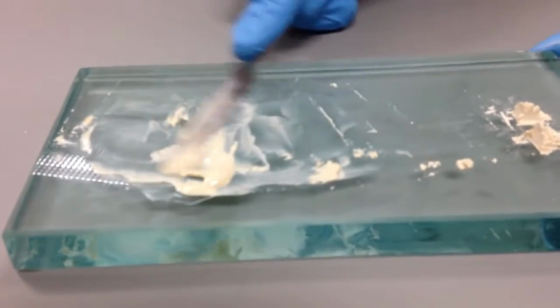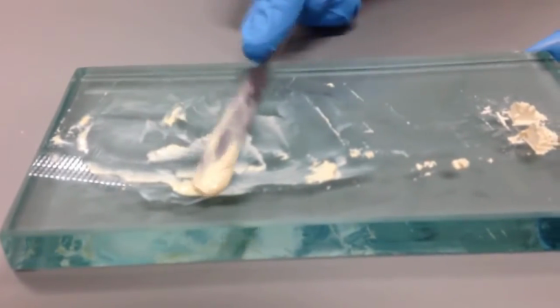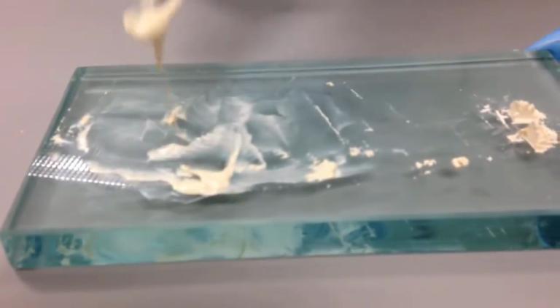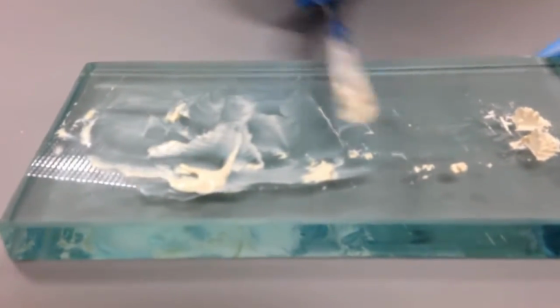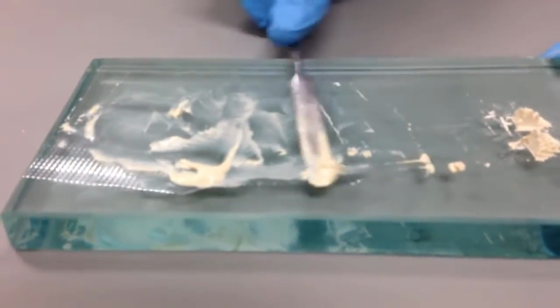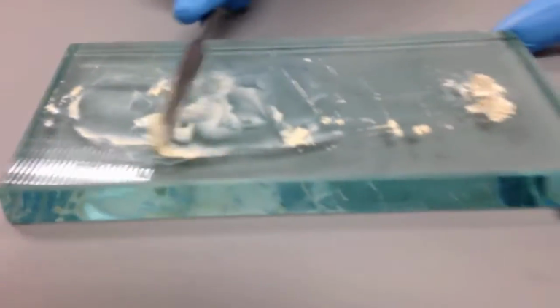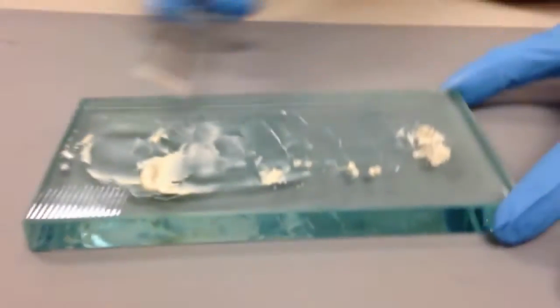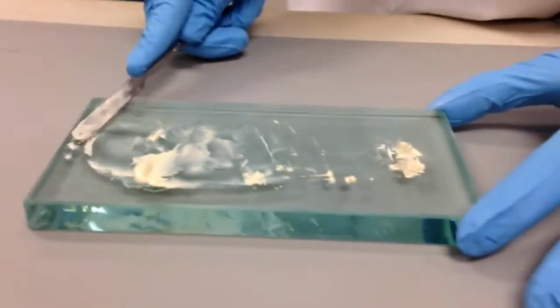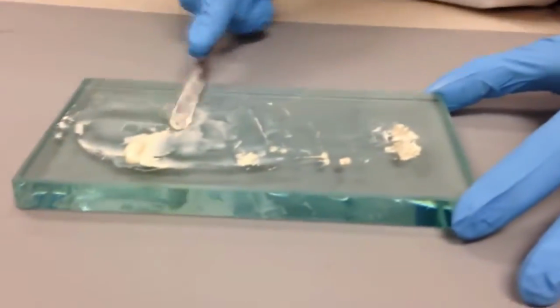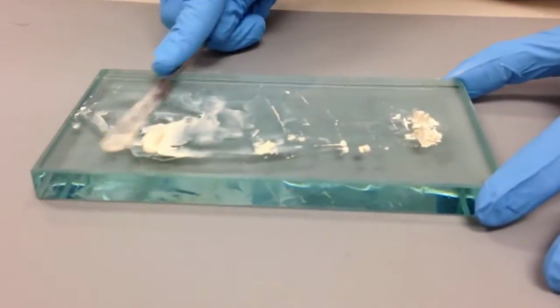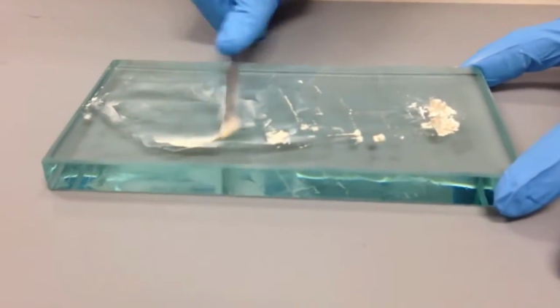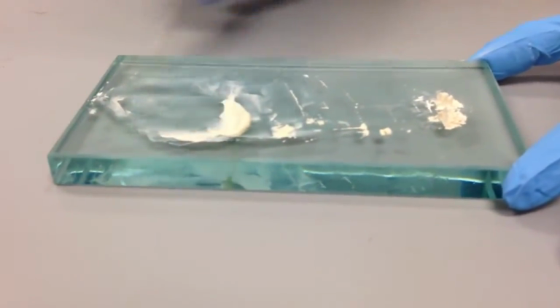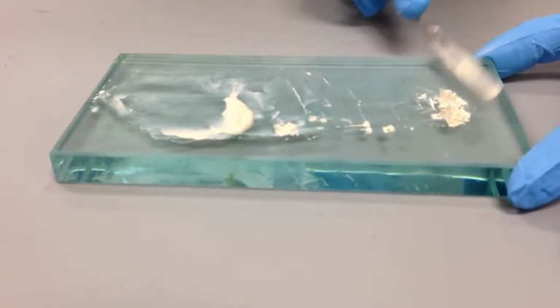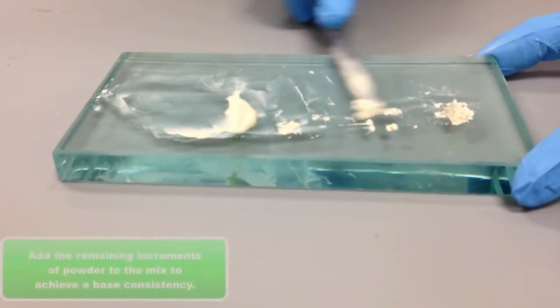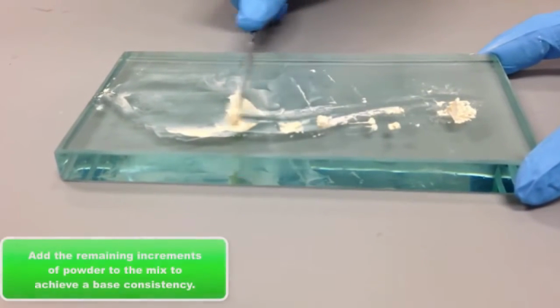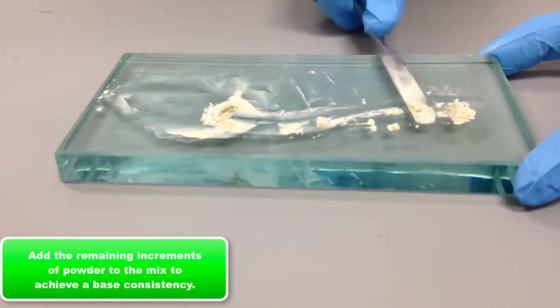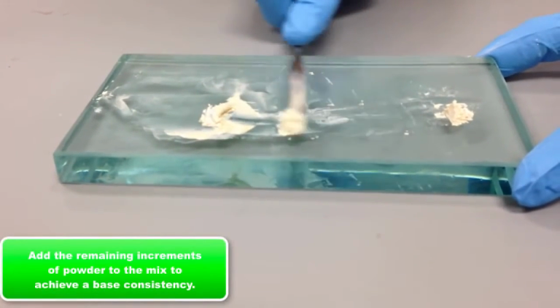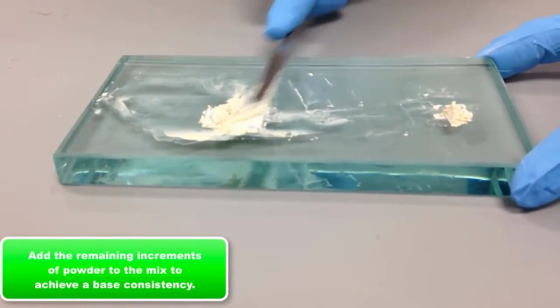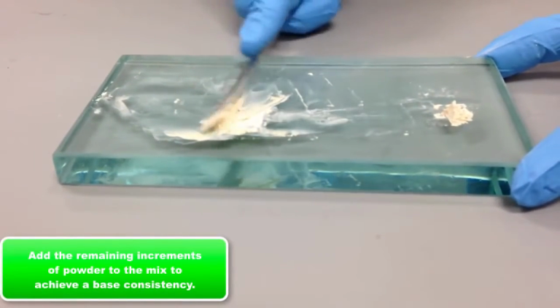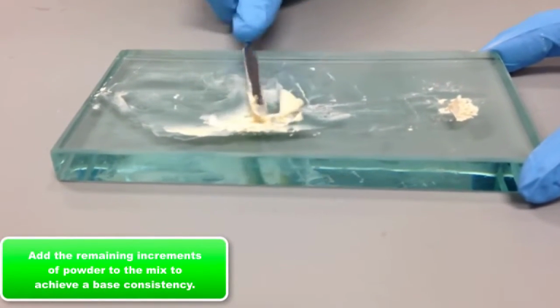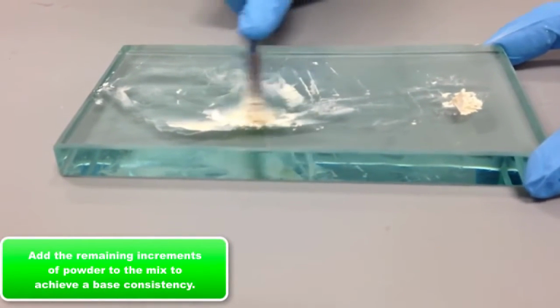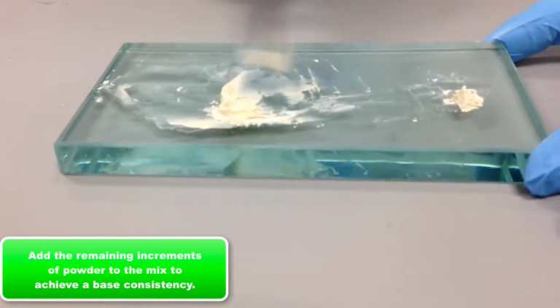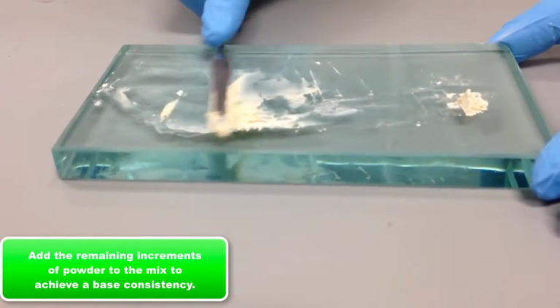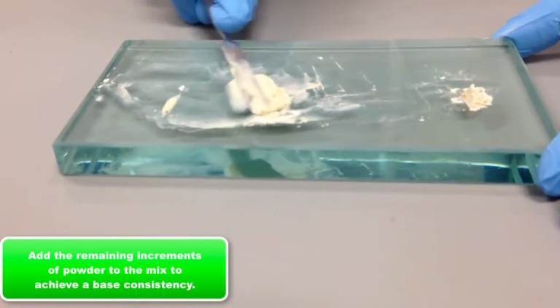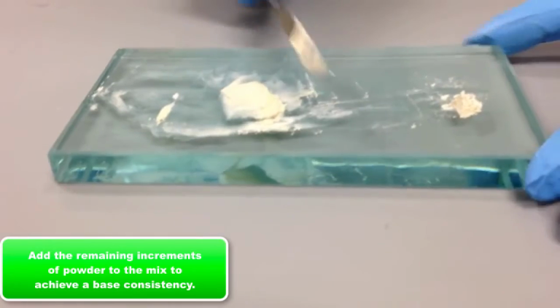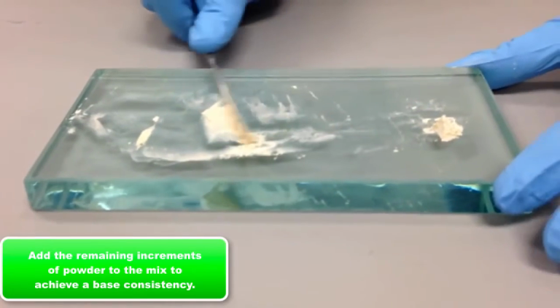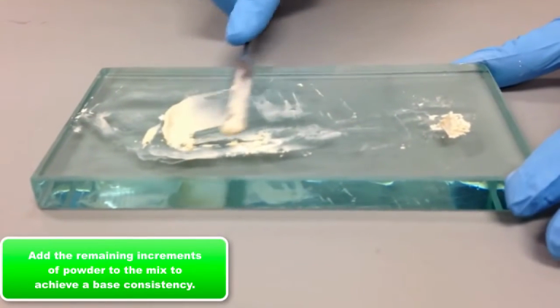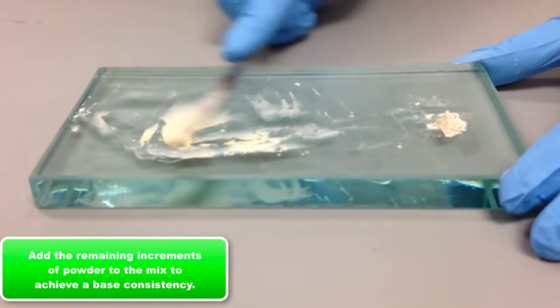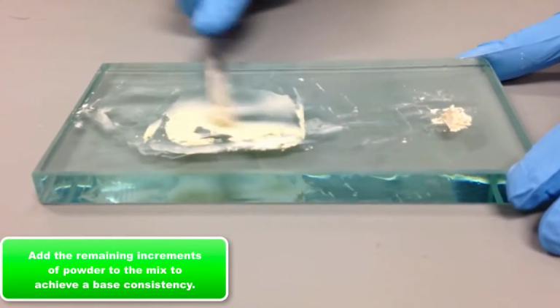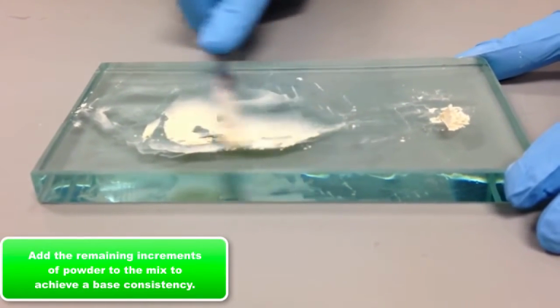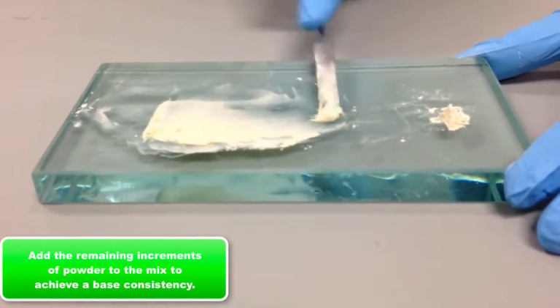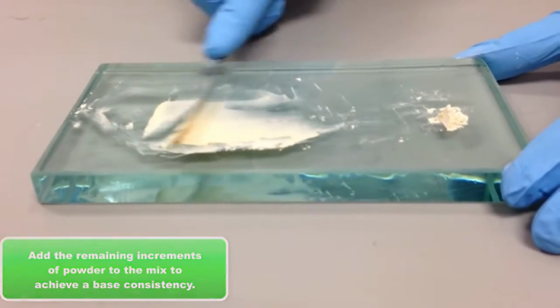You can see the material as it strings off the spatula — that's the first consistency achieved. Now she will continue to add powder to get it into a more stiff, base-like material.